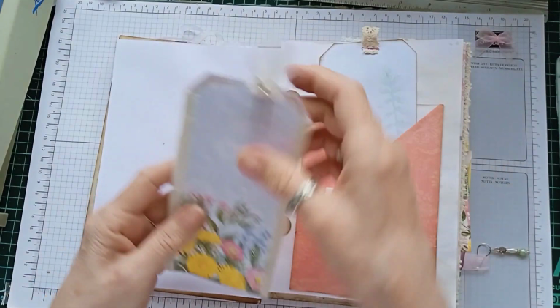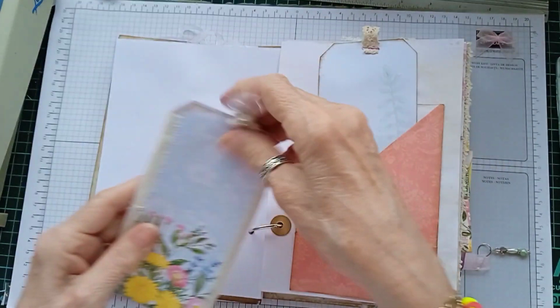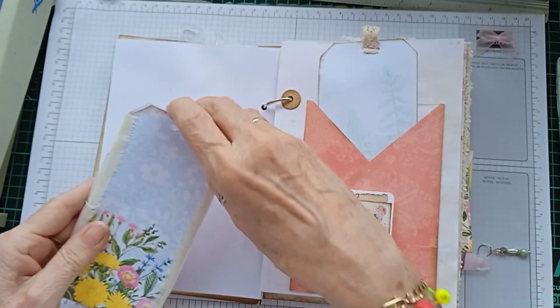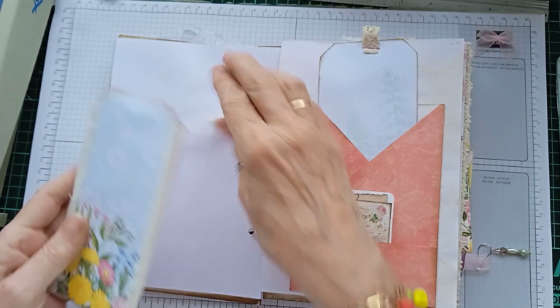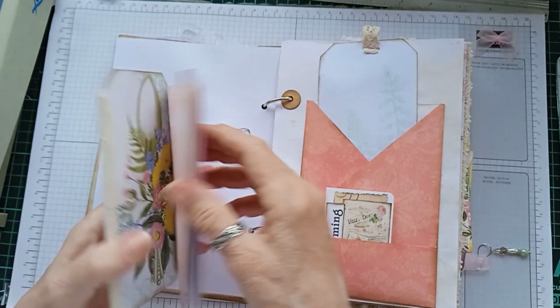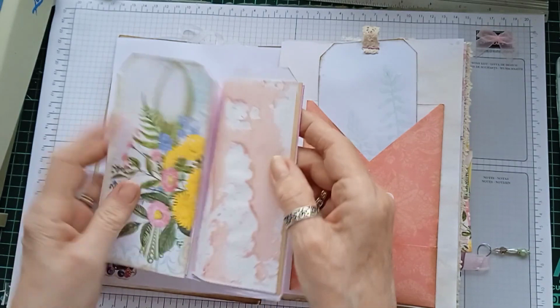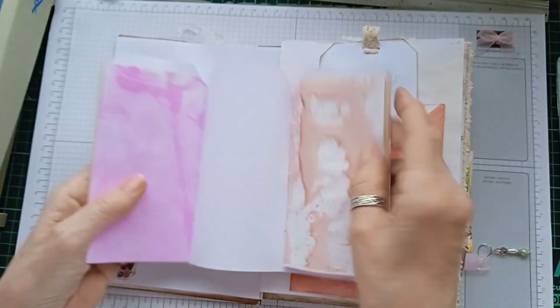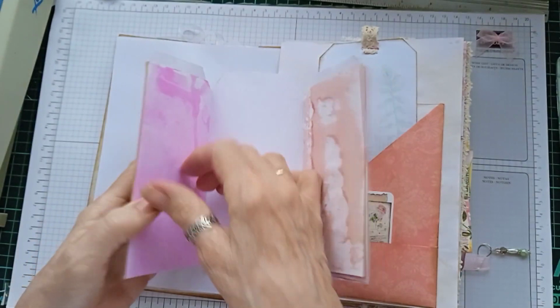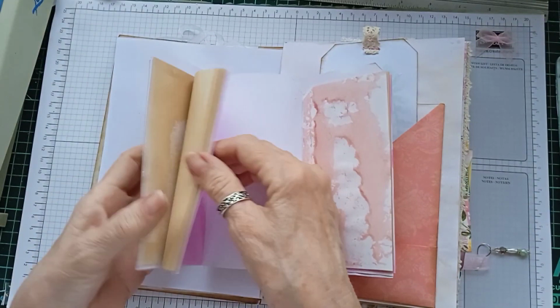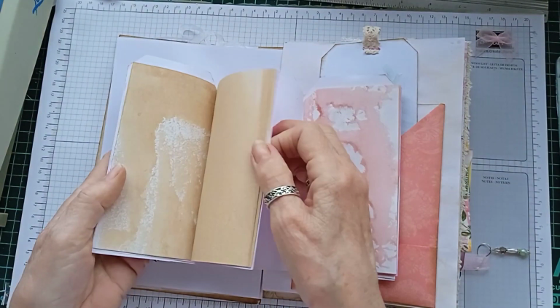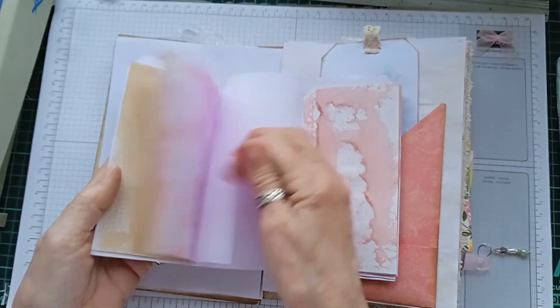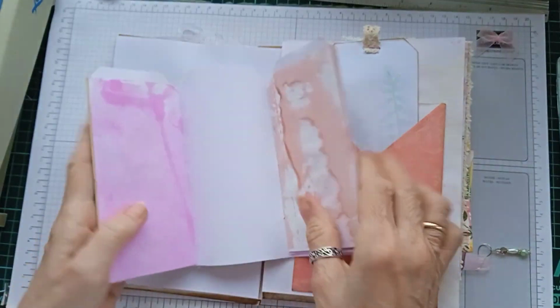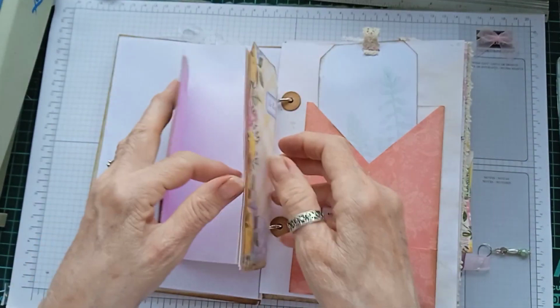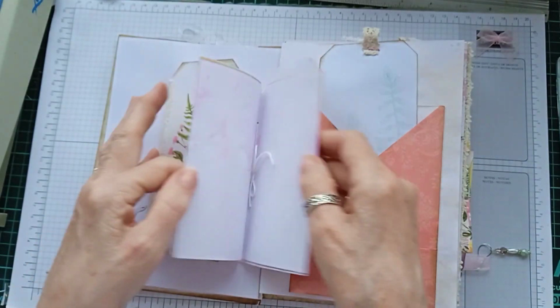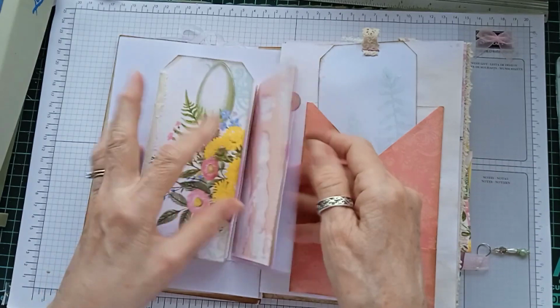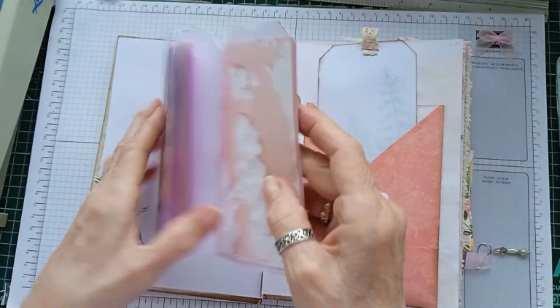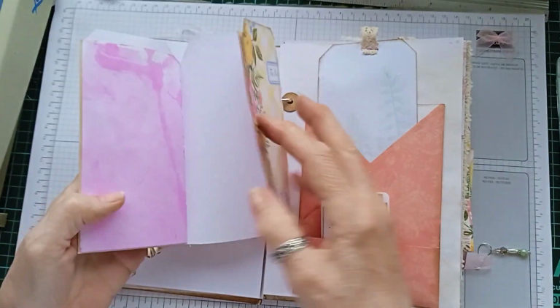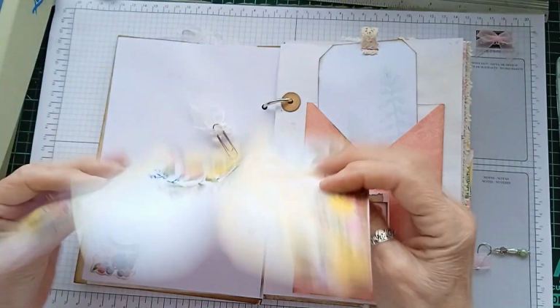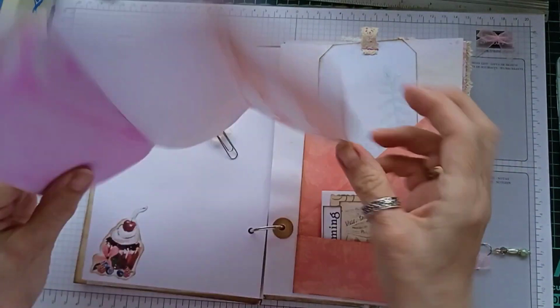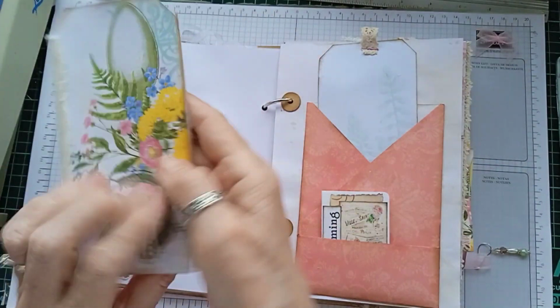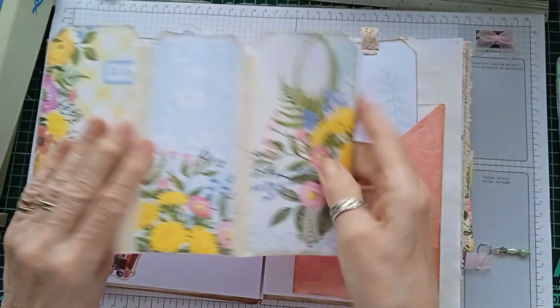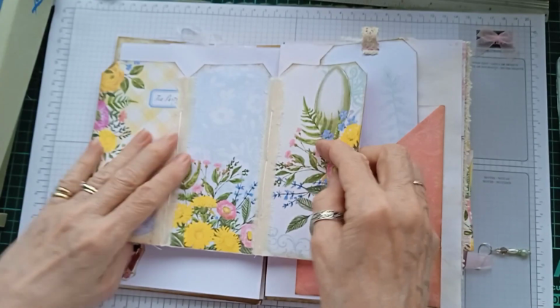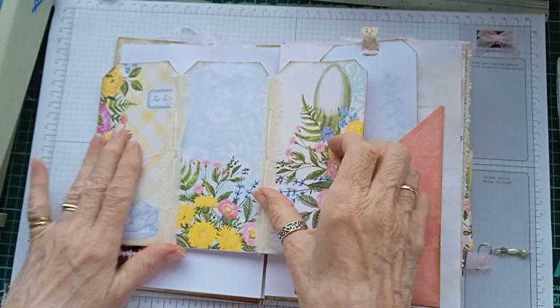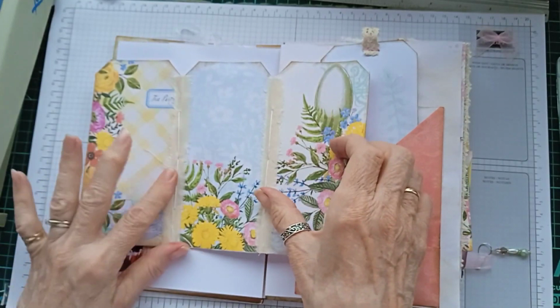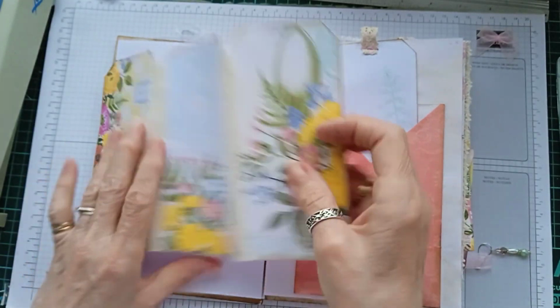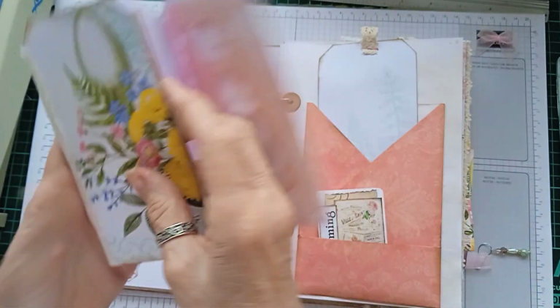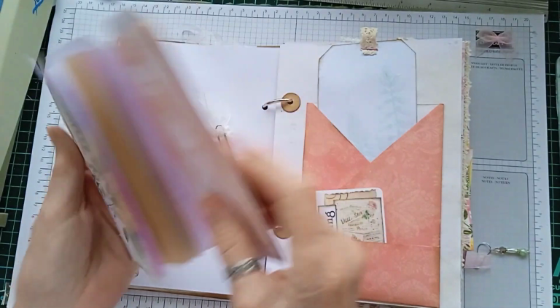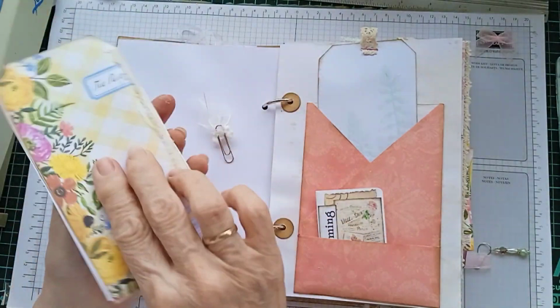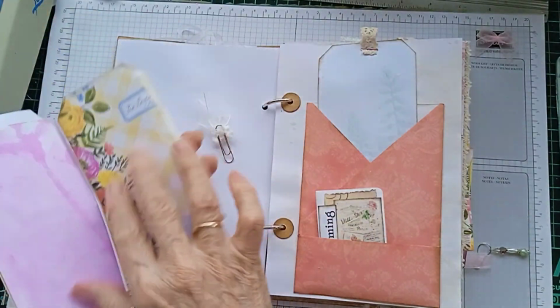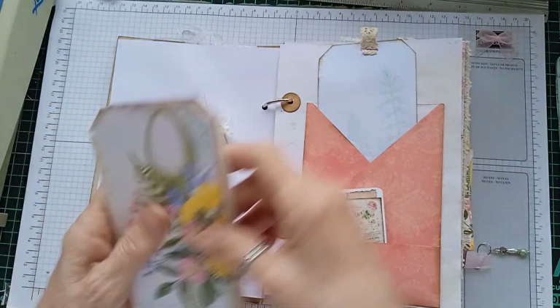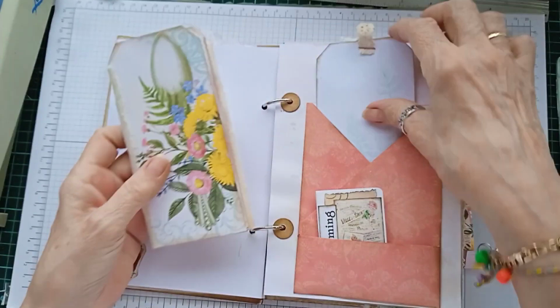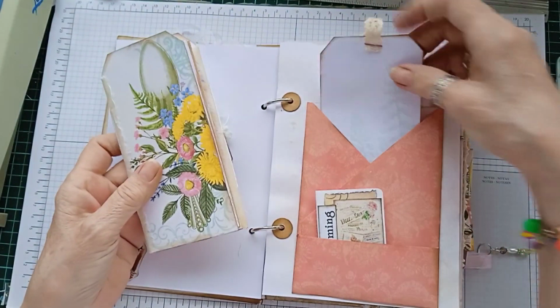This is a triple tag notebook so you've got two little notebooks in there. This is how I sometimes like to use the triple tags that you get on a page from a kit — just make them into little notebooks, and there's a tag at the back.